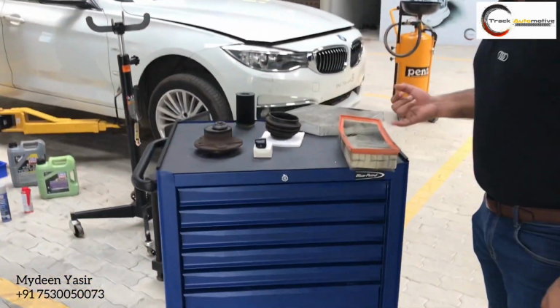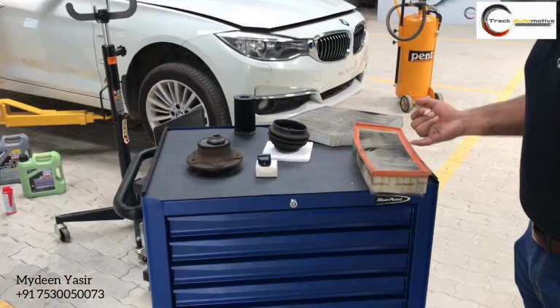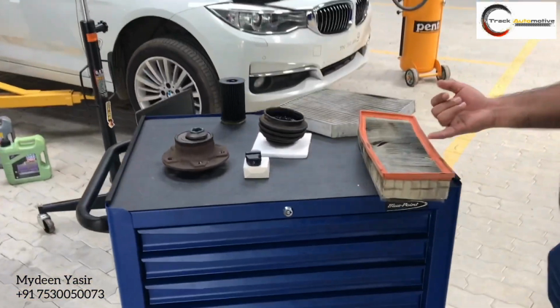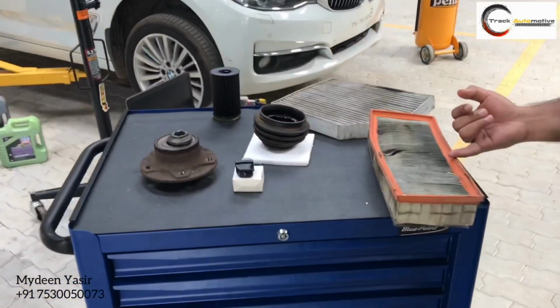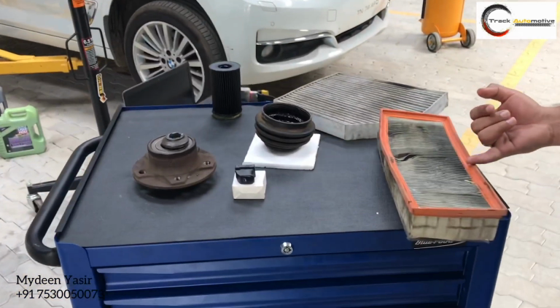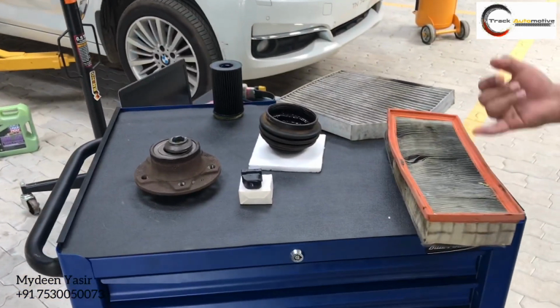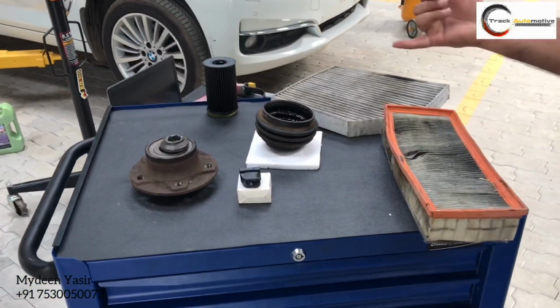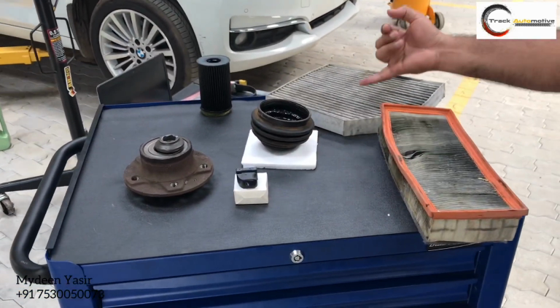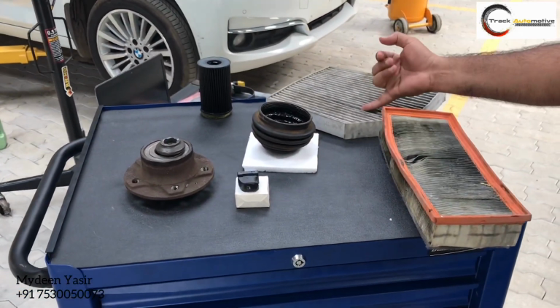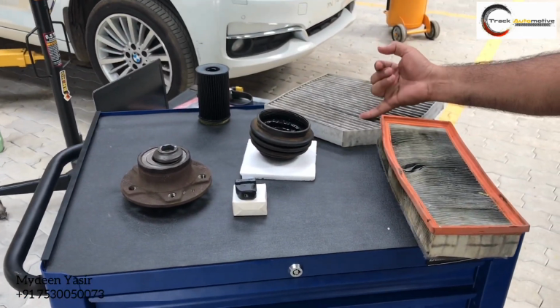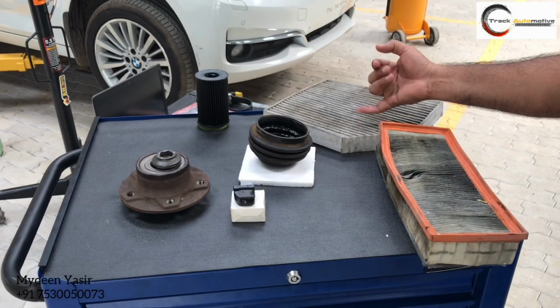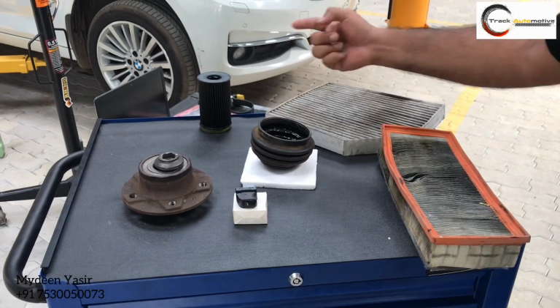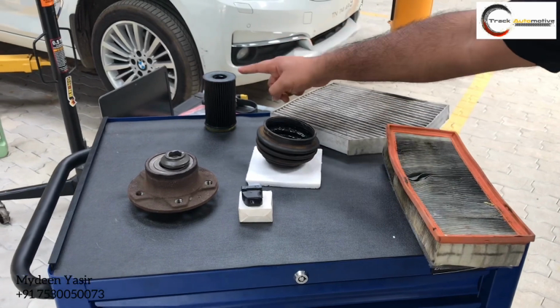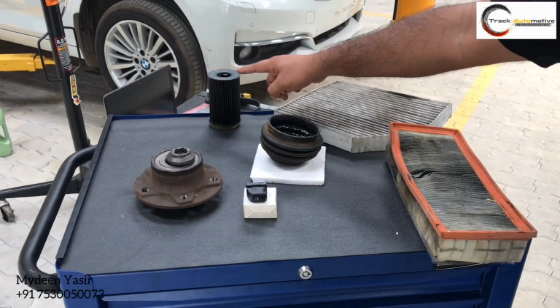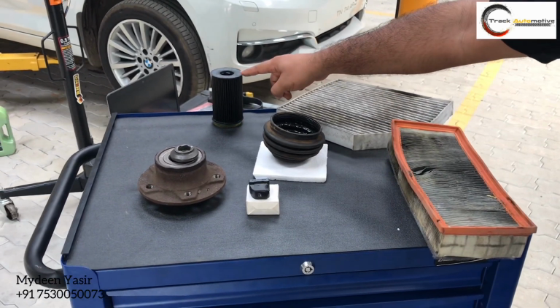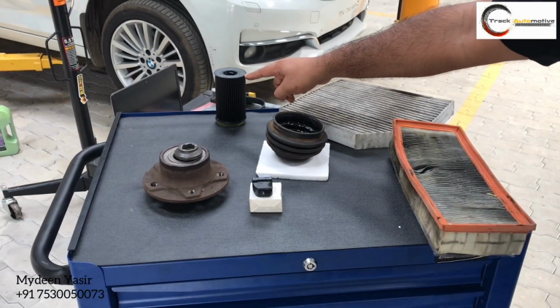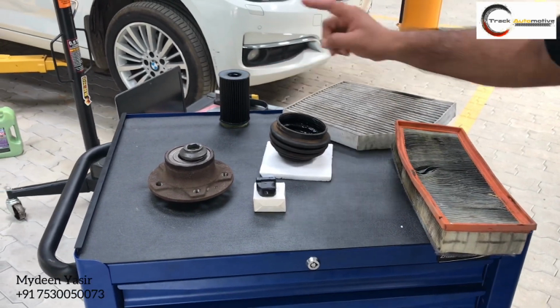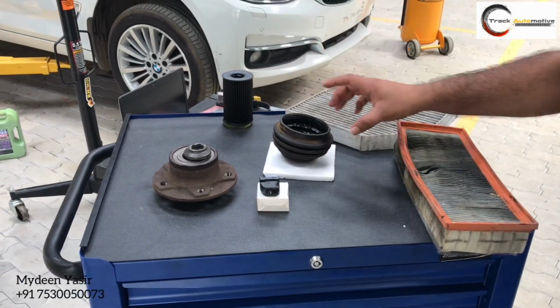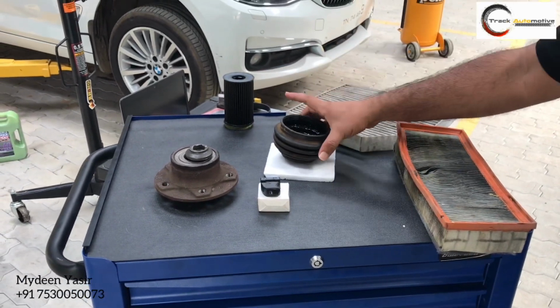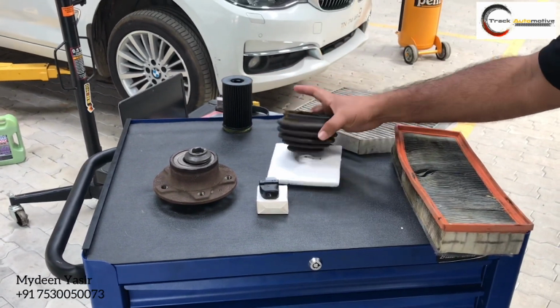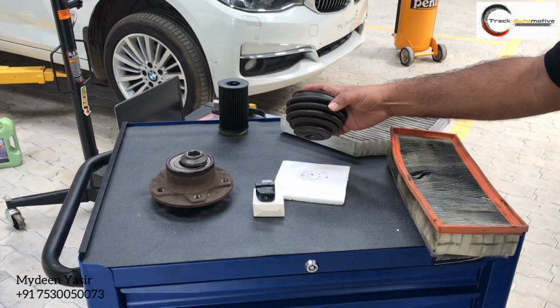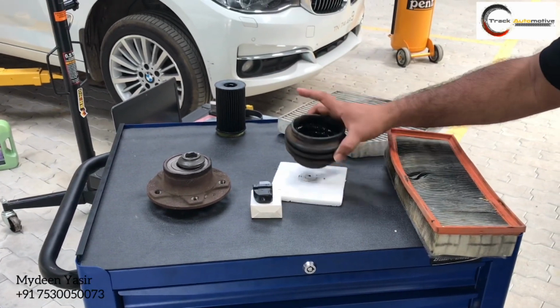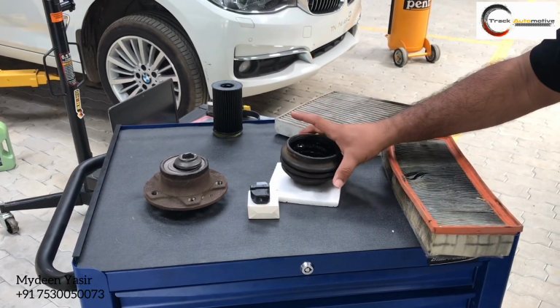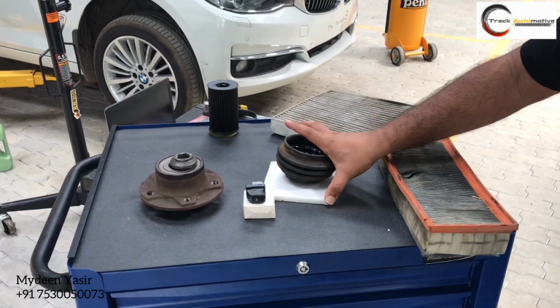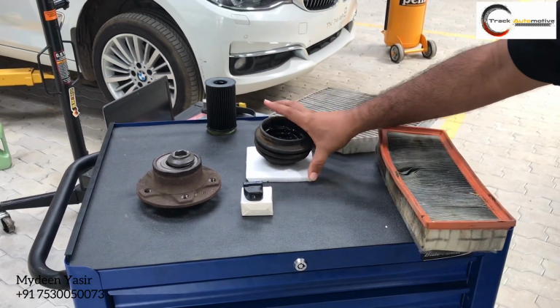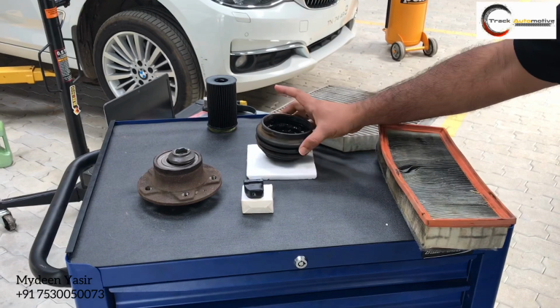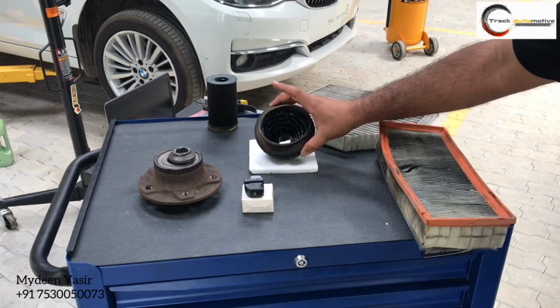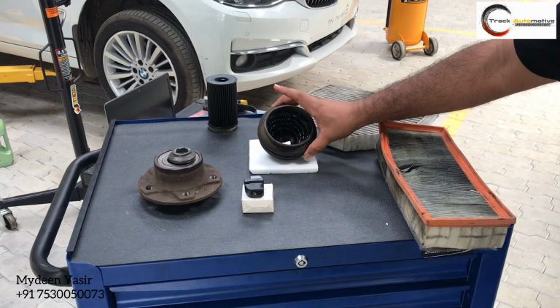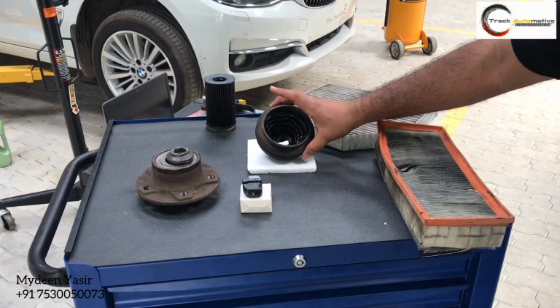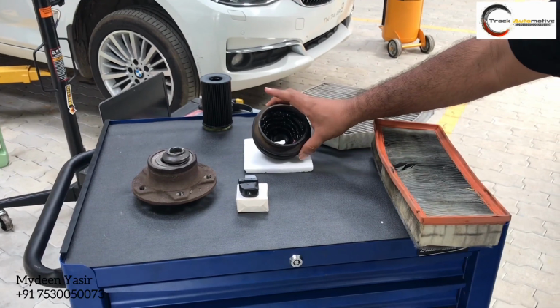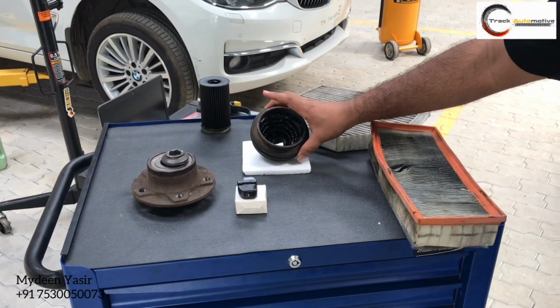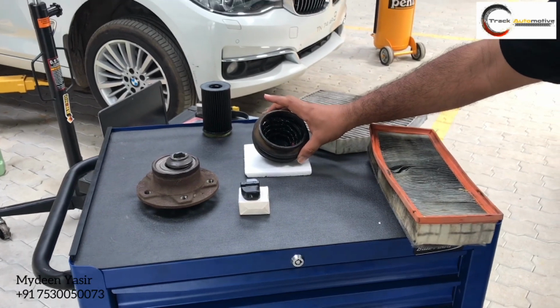This is an old air filter, AC pollen filter, and this is an oil filter. And this is a faulty driveshaft boot which has an oil leakage and some noise.